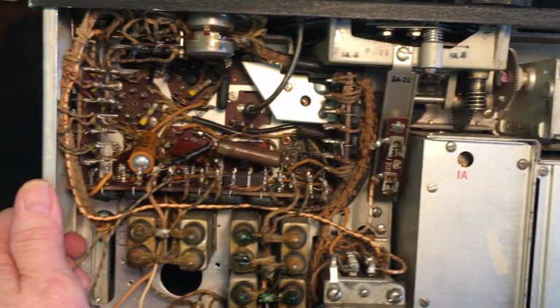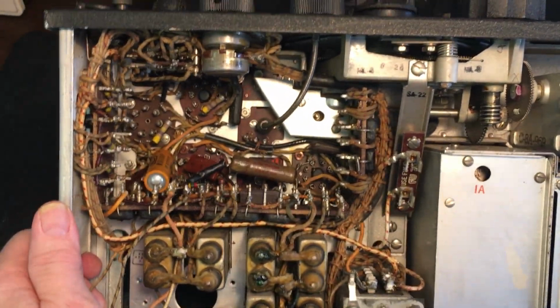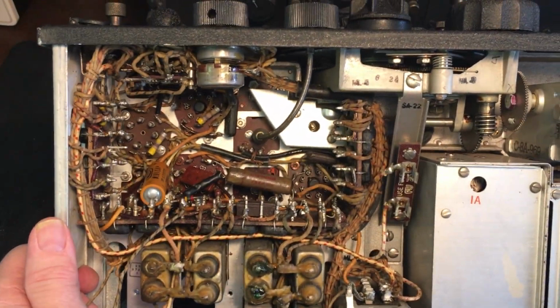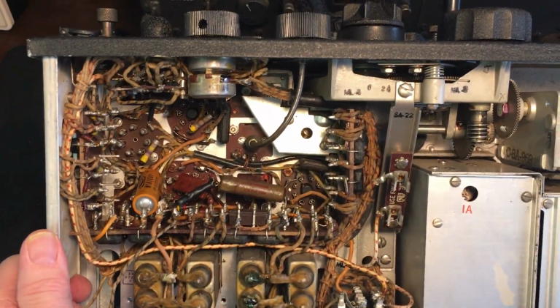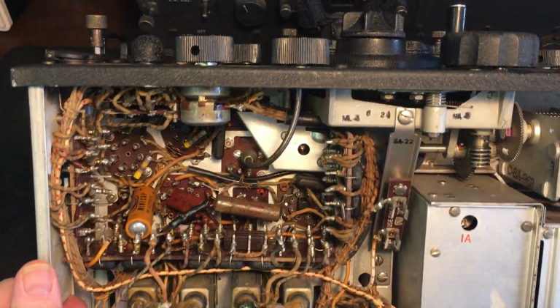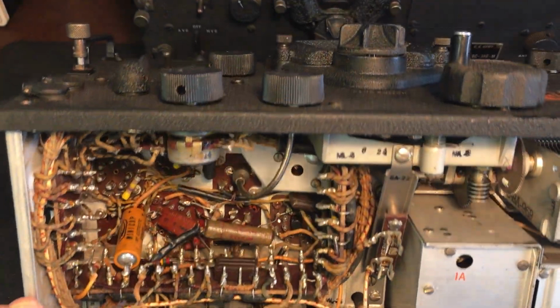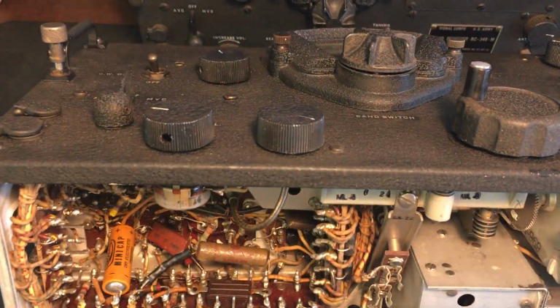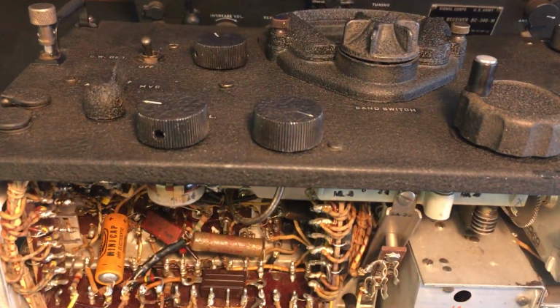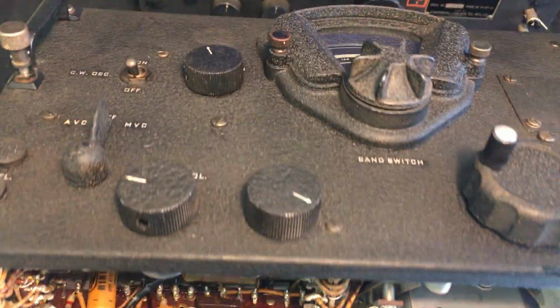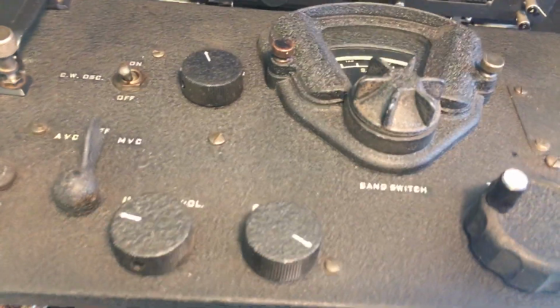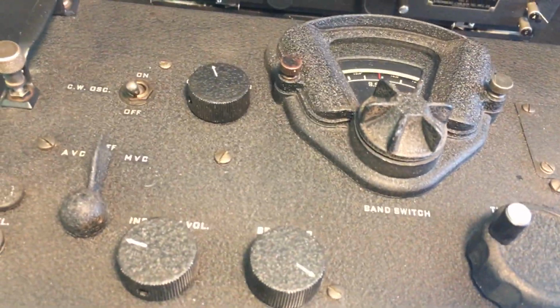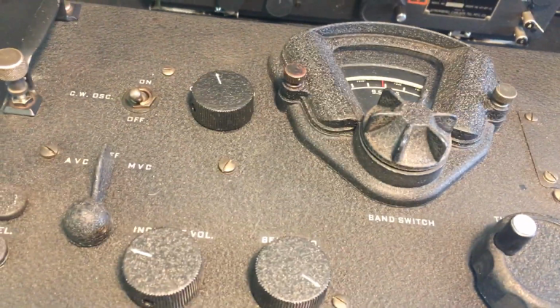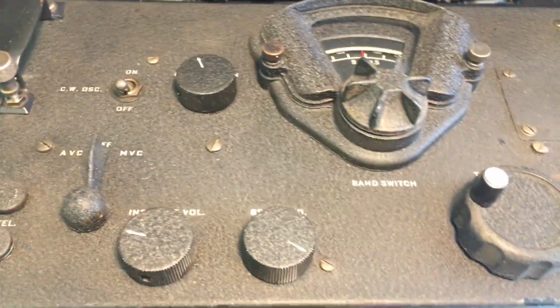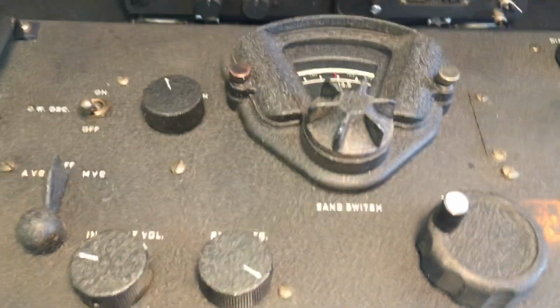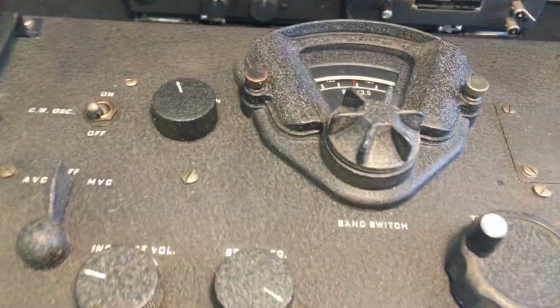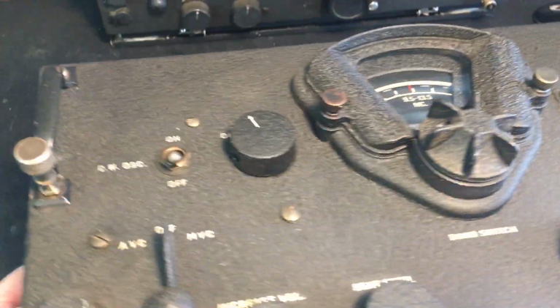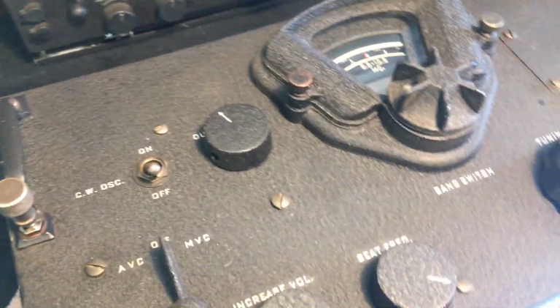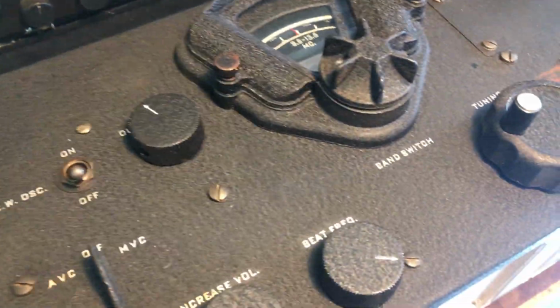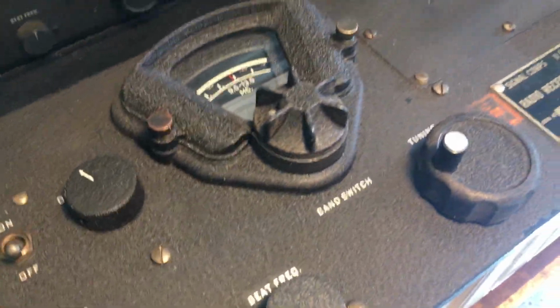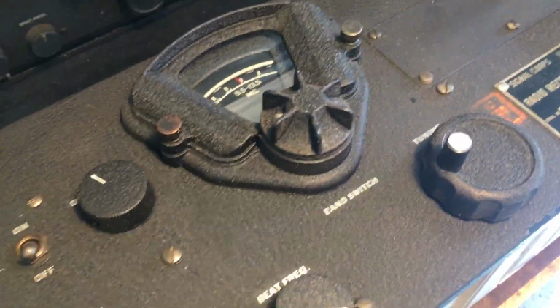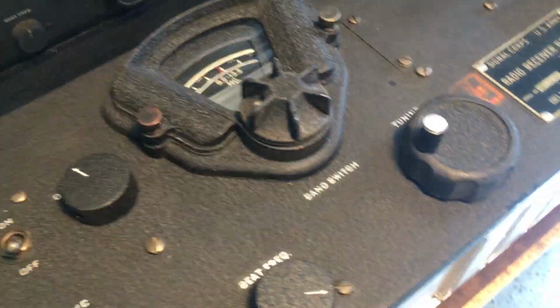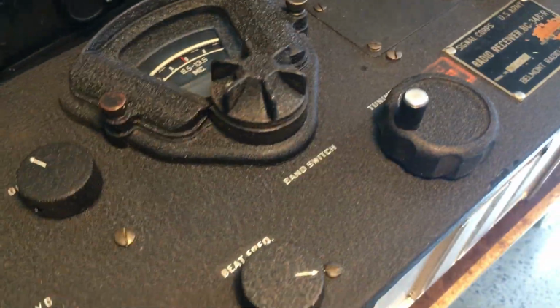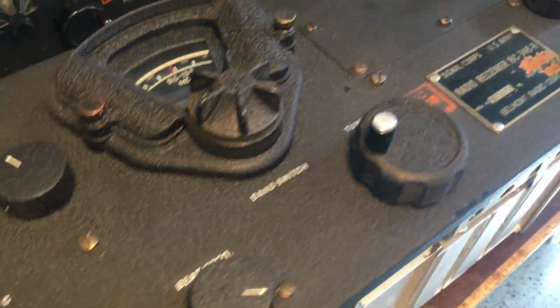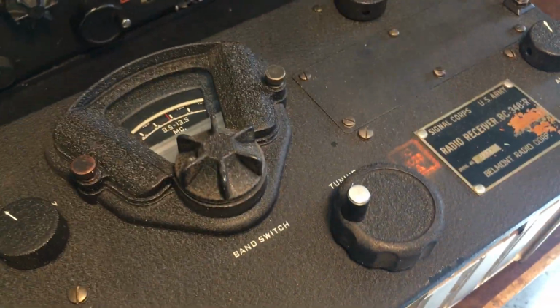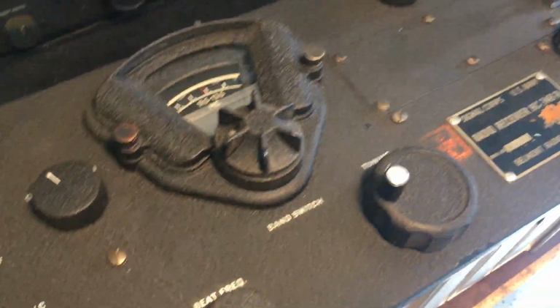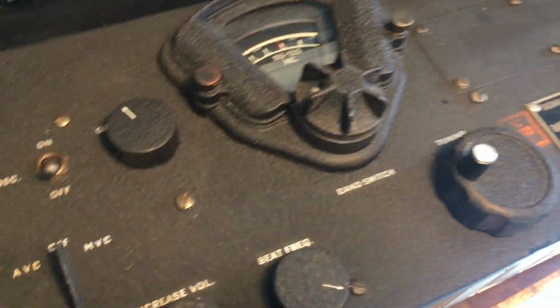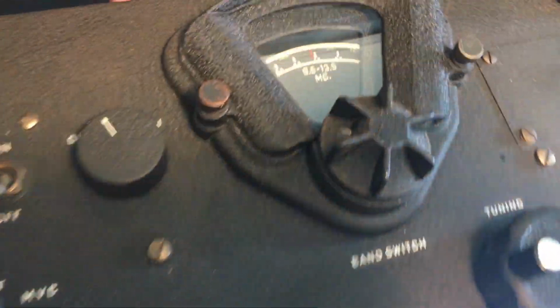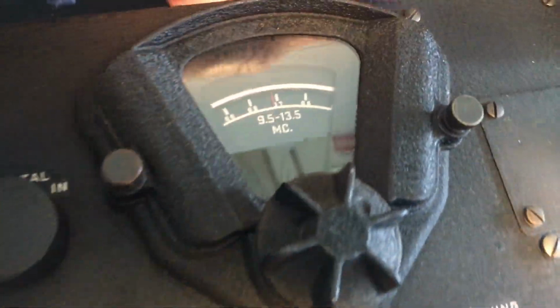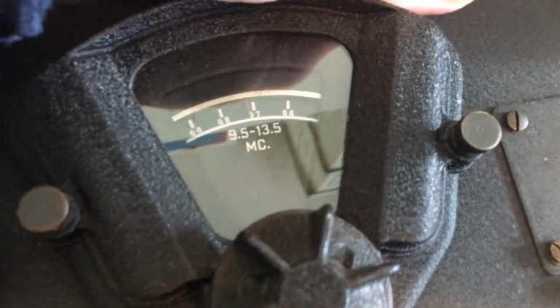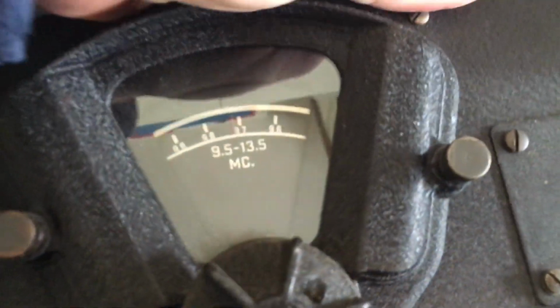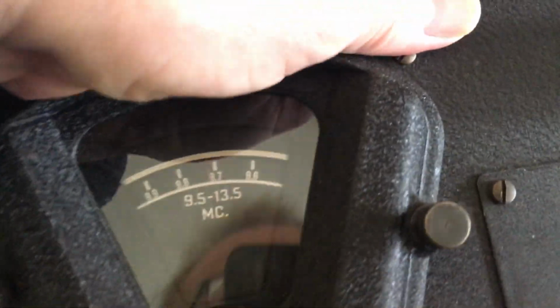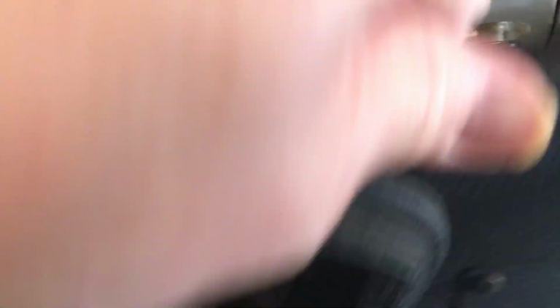All this wire is going to be removed, including all the vacuum tubes, so that we can install the solid state devices.